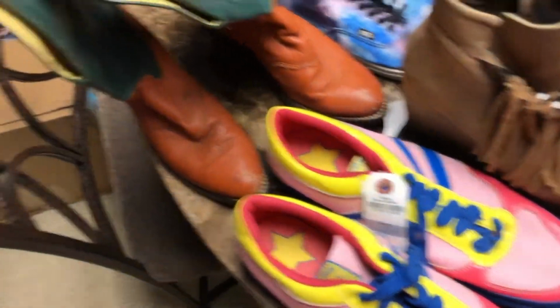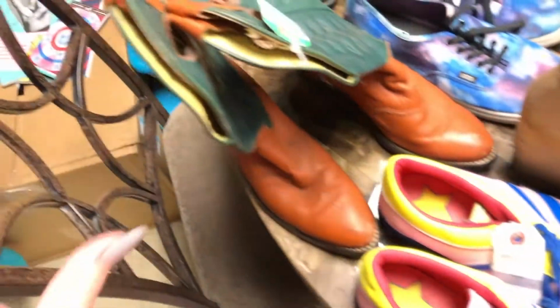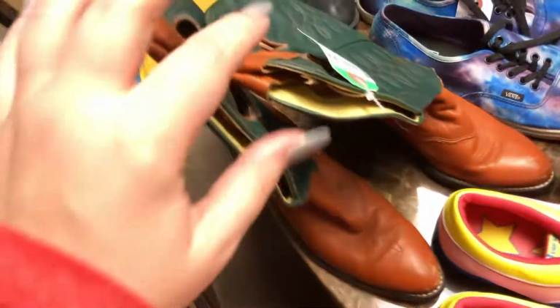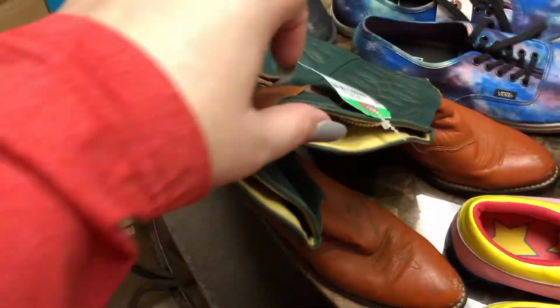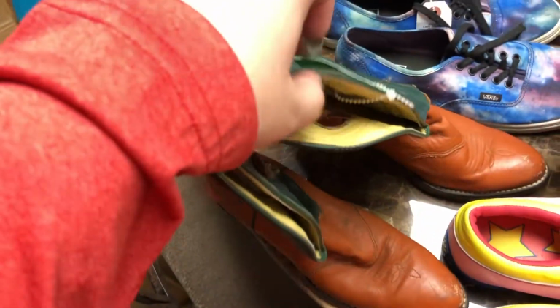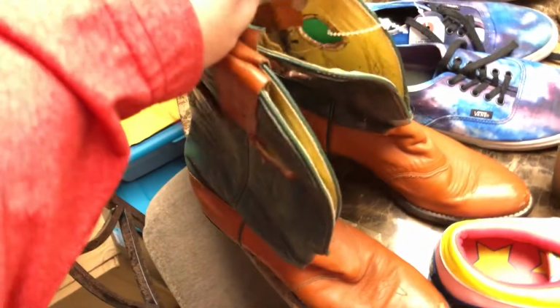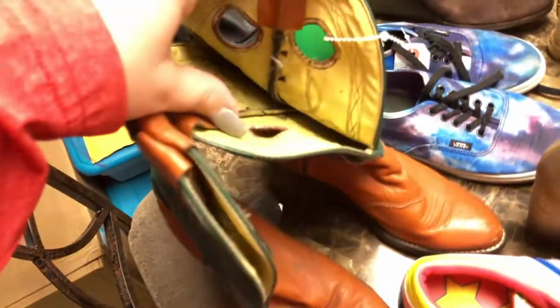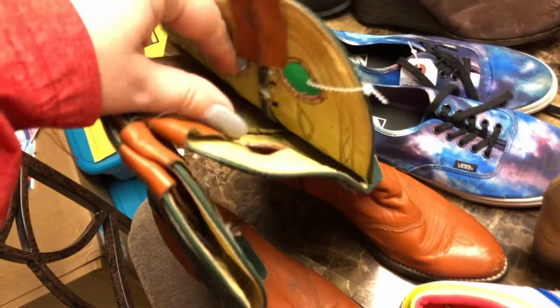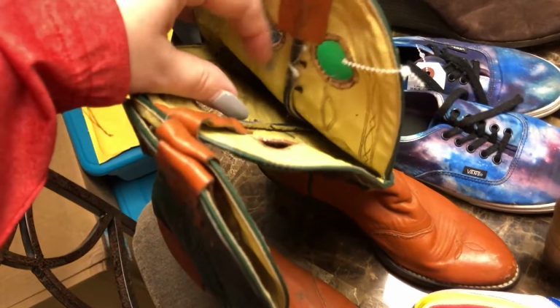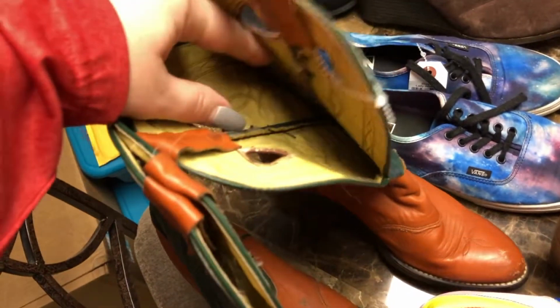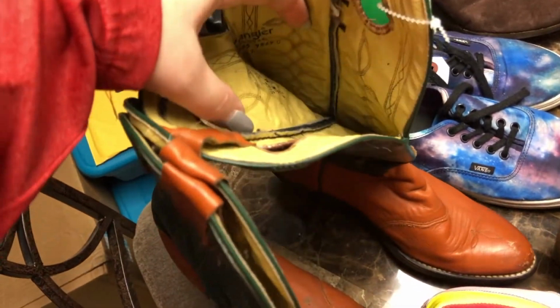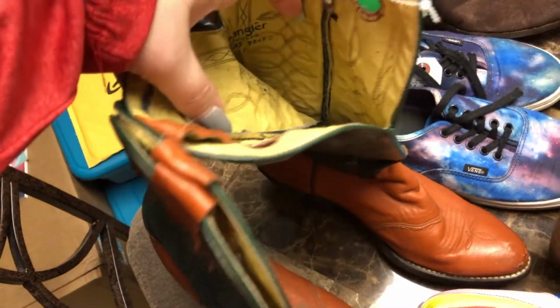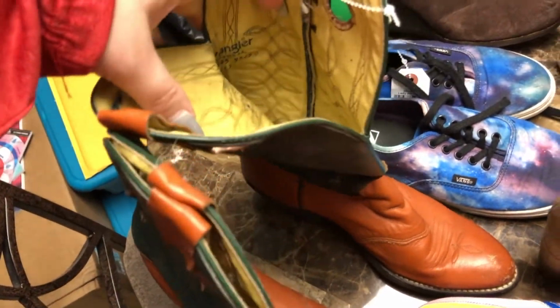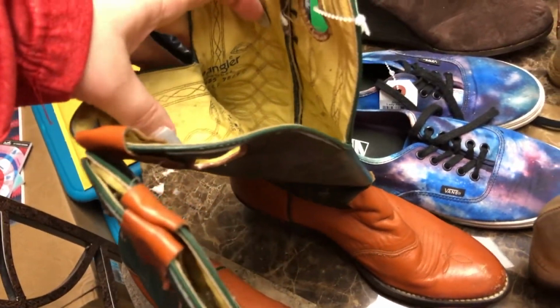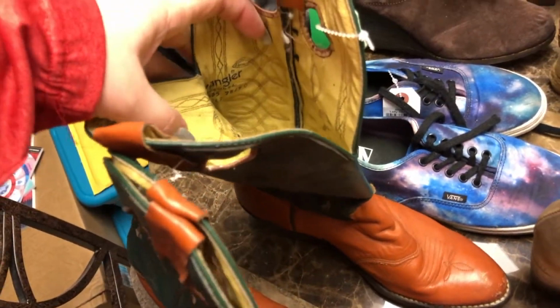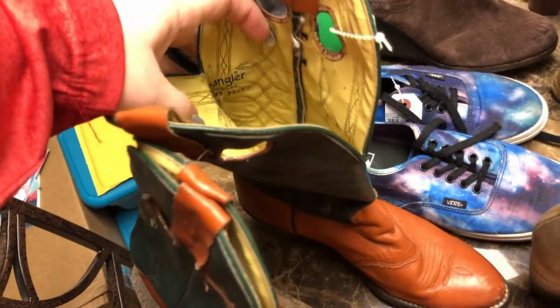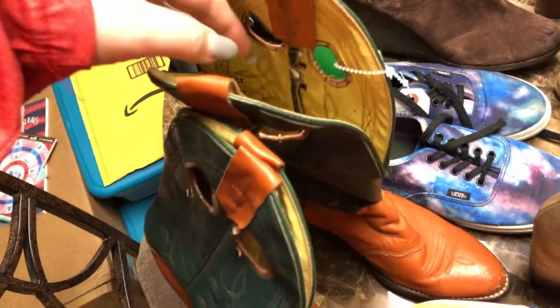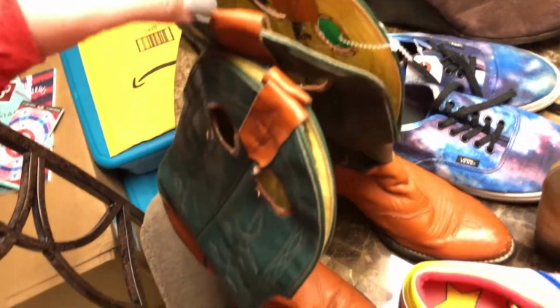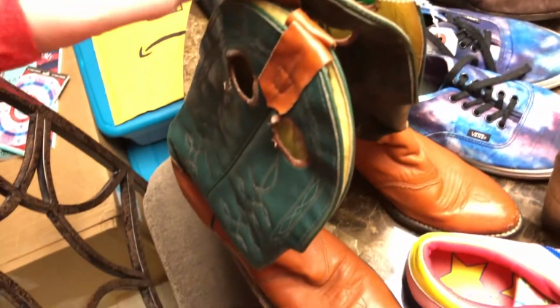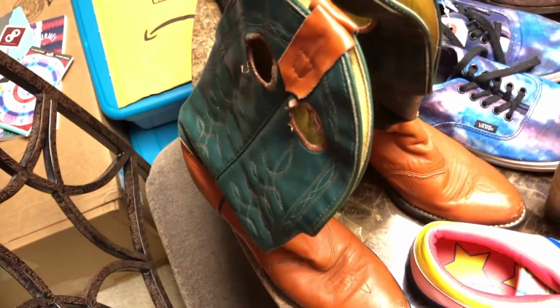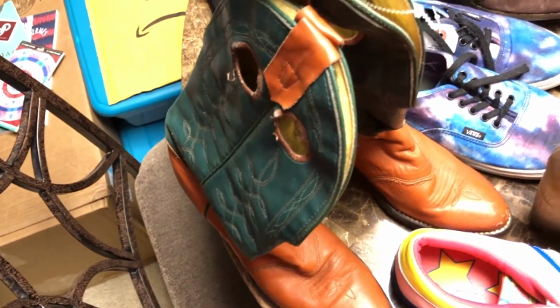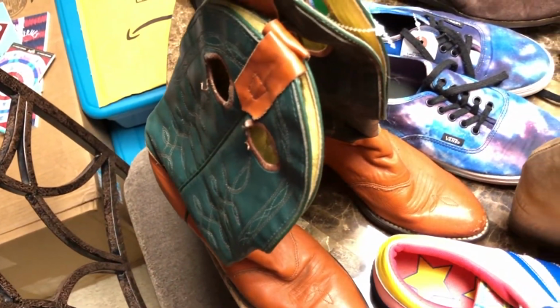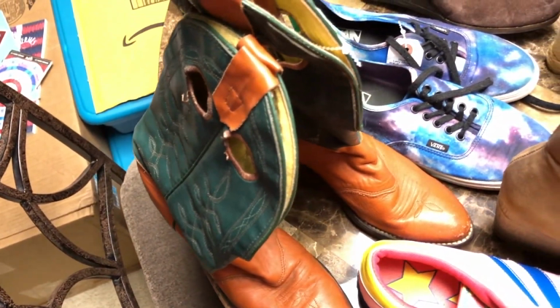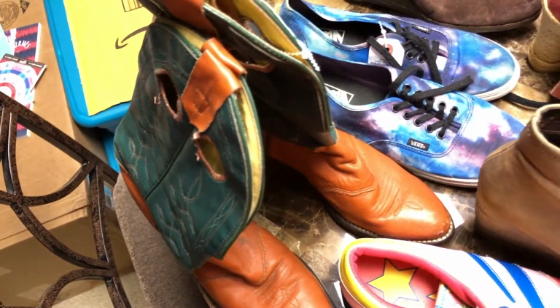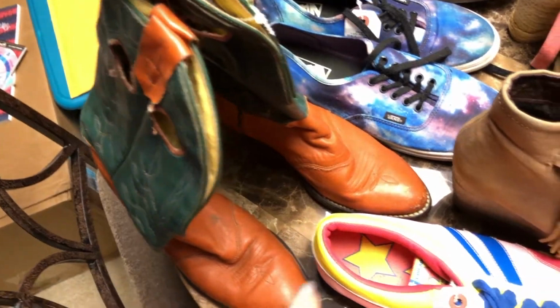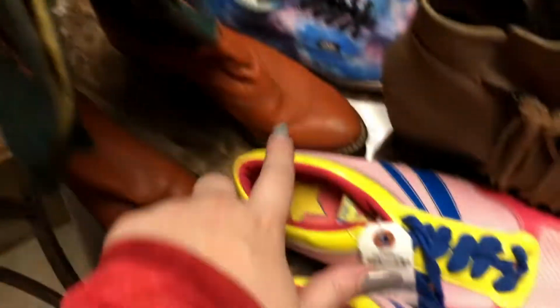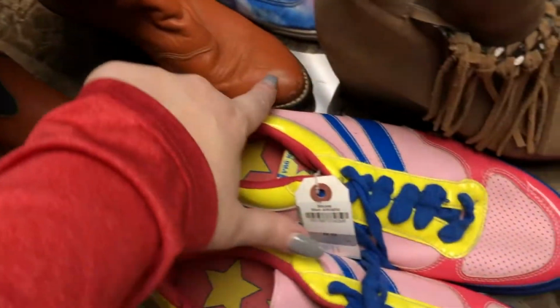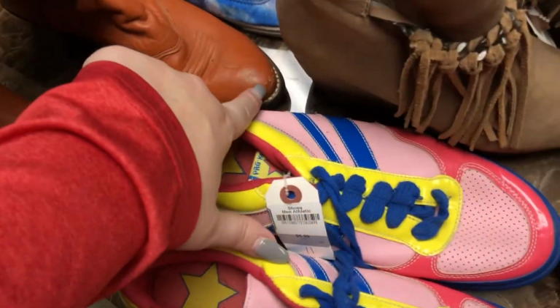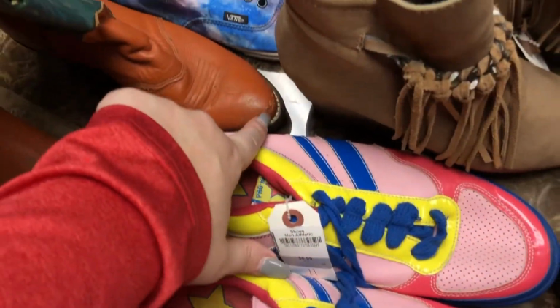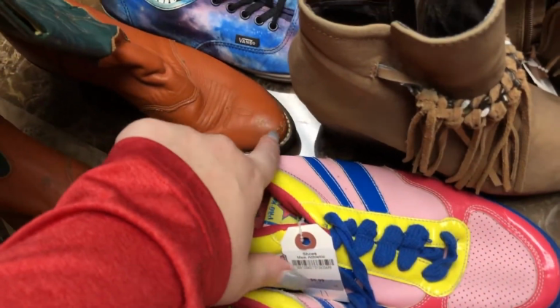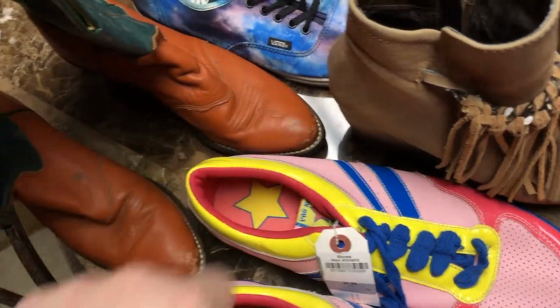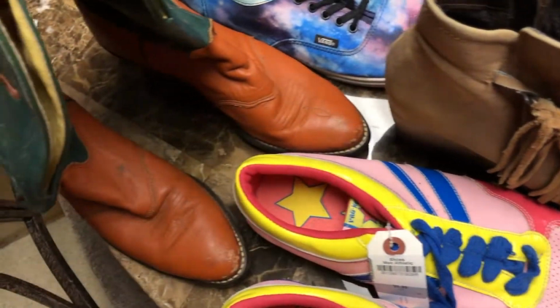And I got a pair of cowboy boots here. They are a Wrangler brand, so I grabbed those — they're like the Wrangler green. They've got a little bit of an issue right here but I can fix that with the leather.